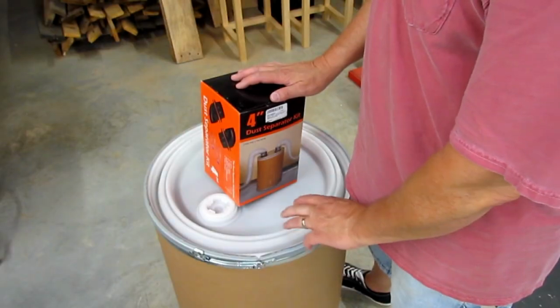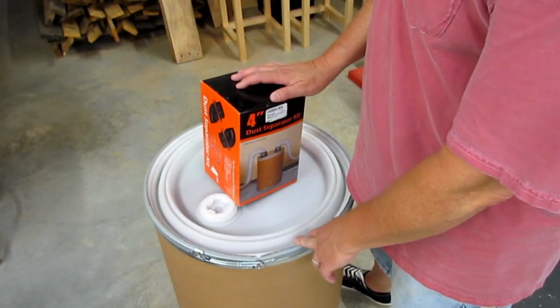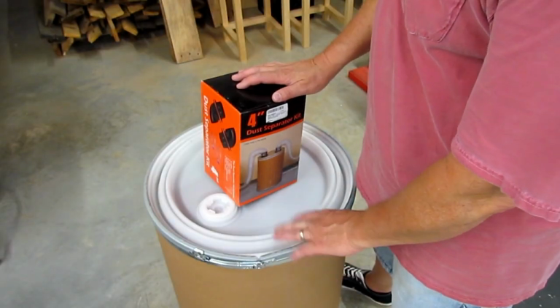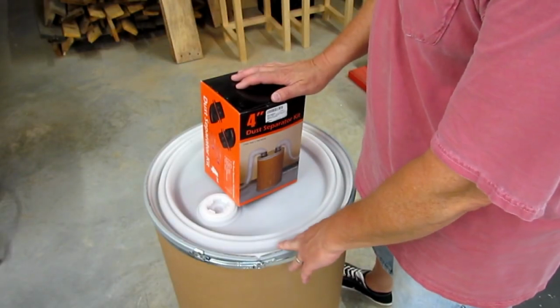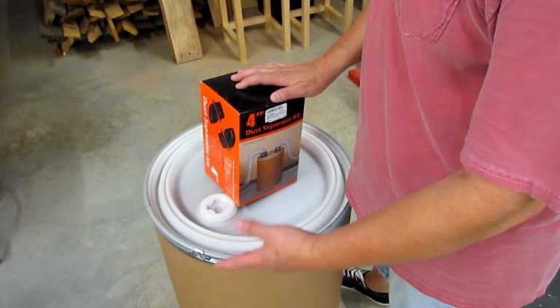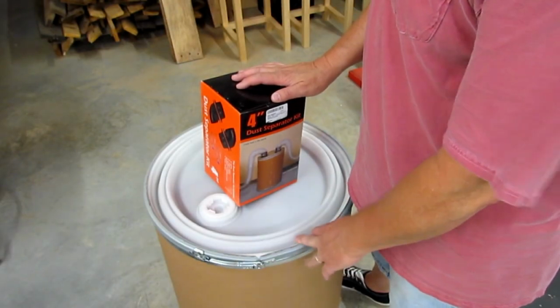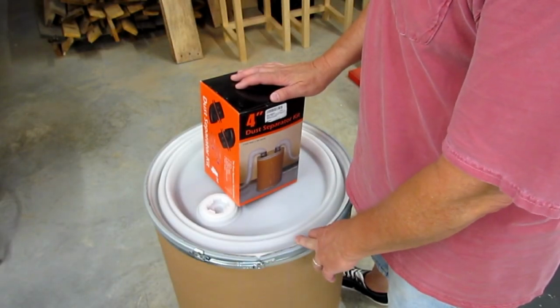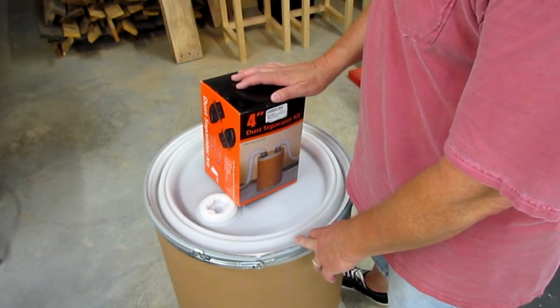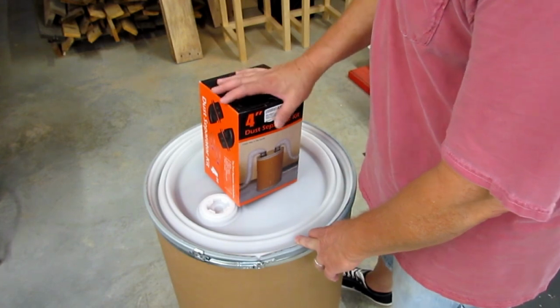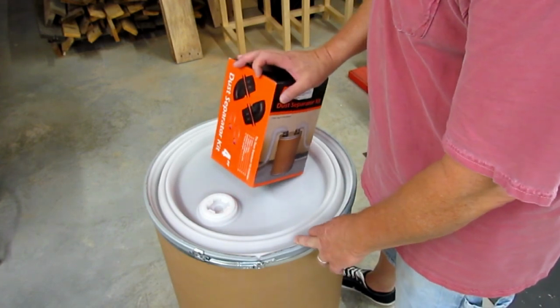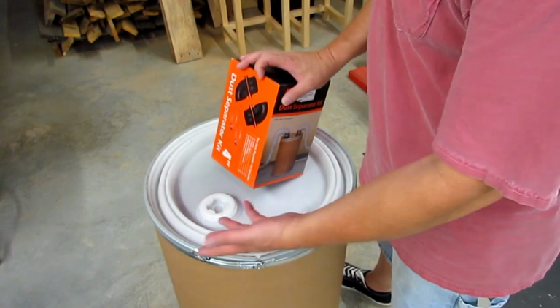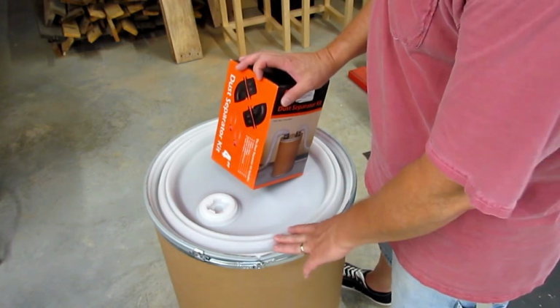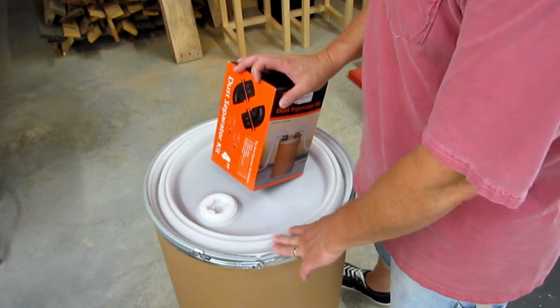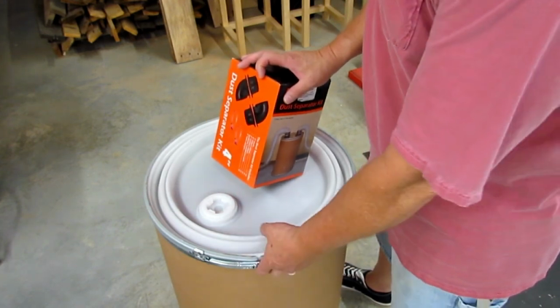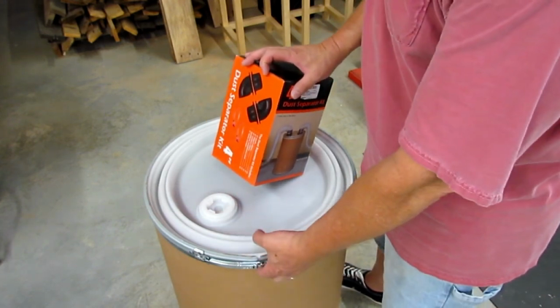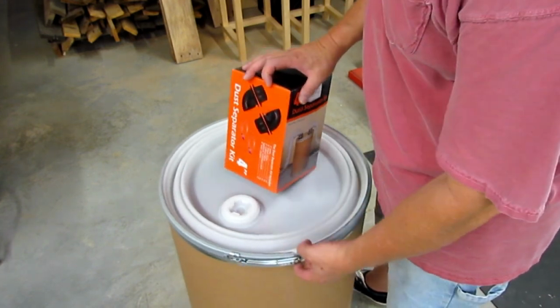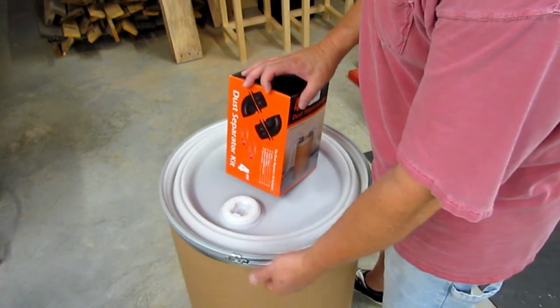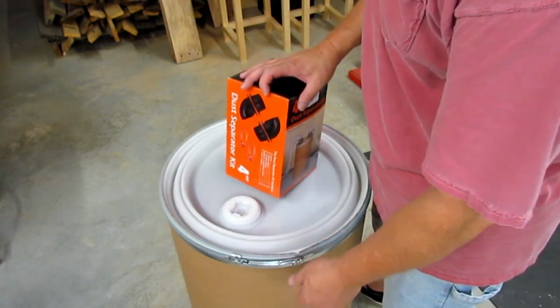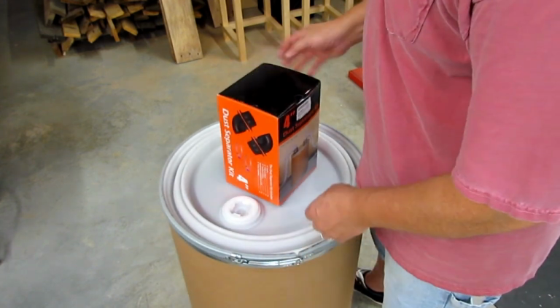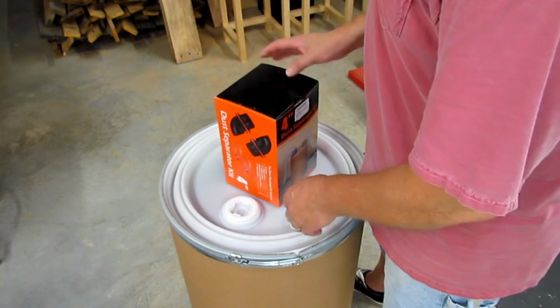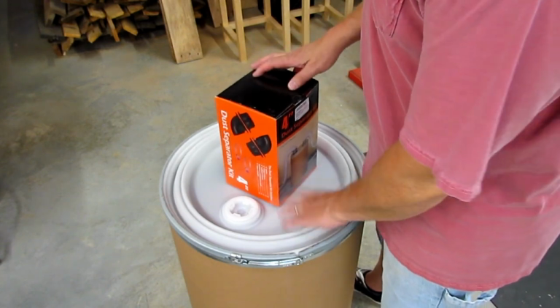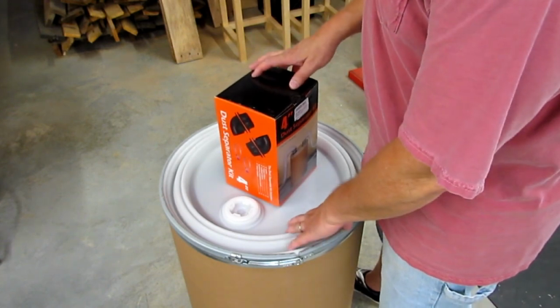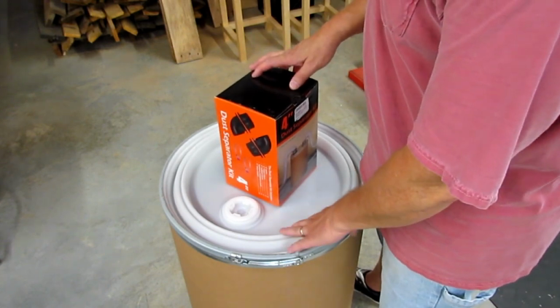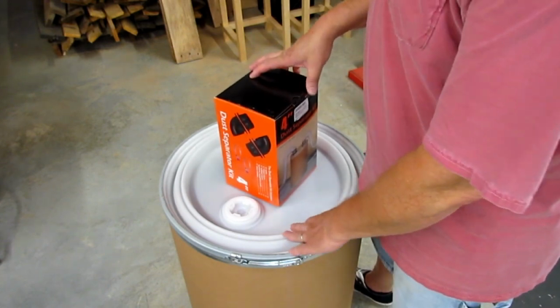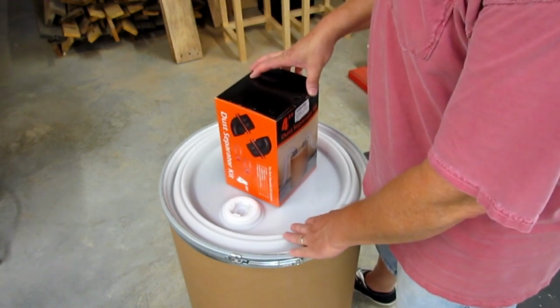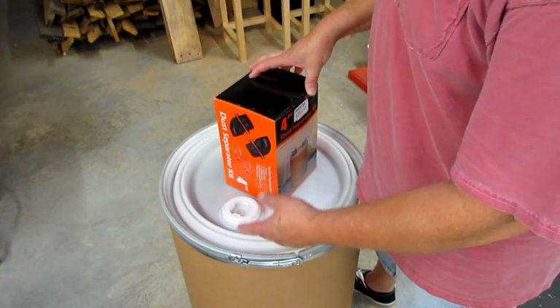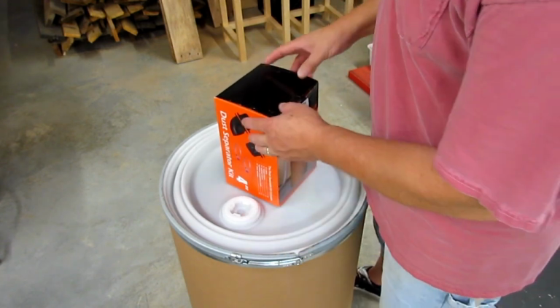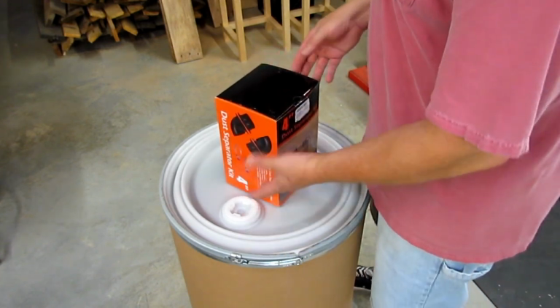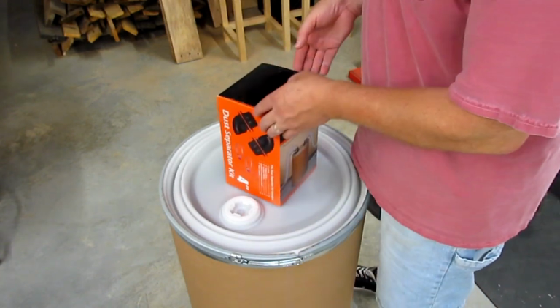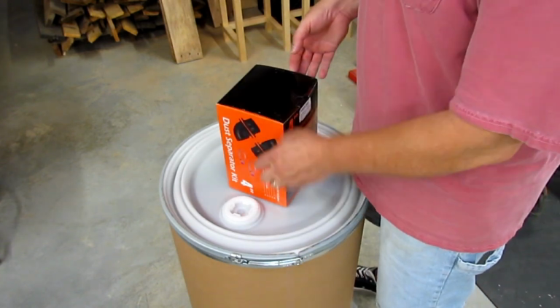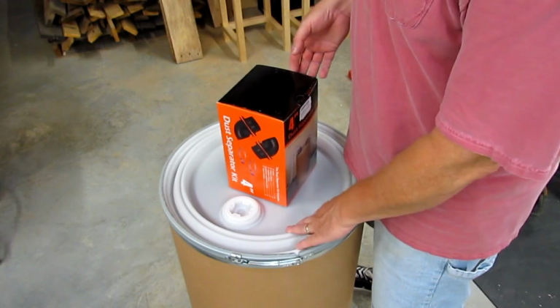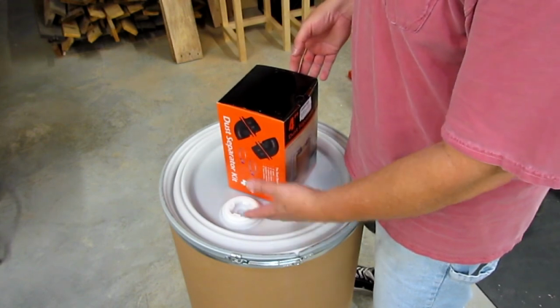I've seen some people use garbage cans, which I think would probably work just fine. For whatever reason I just wanted to use a fiber drum. I thought it would work better, and this local supplier I found had them fairly cheap — no more expensive than a garbage can.